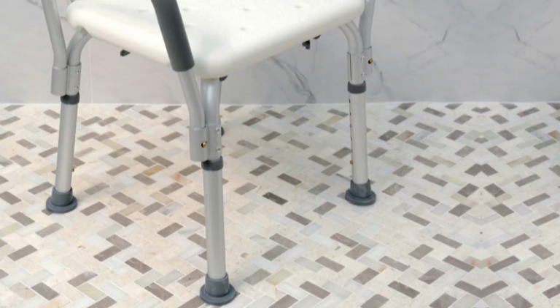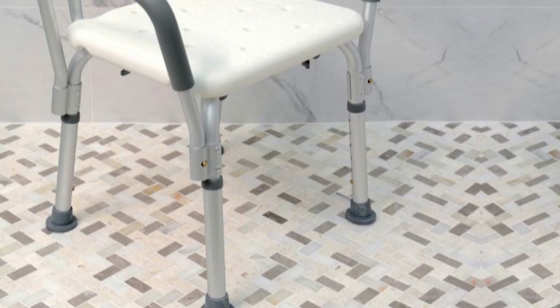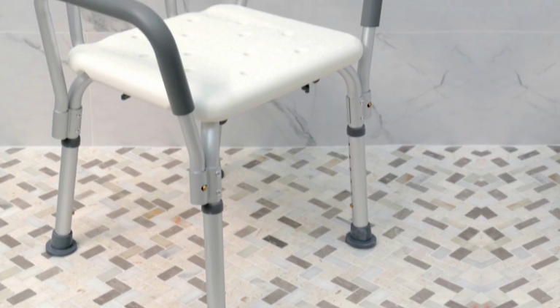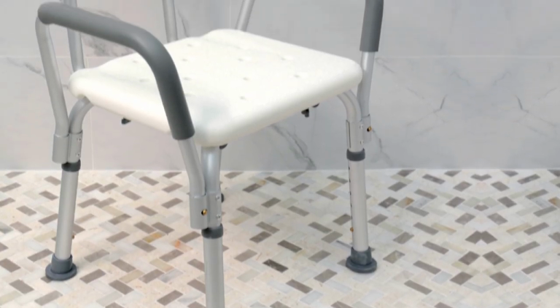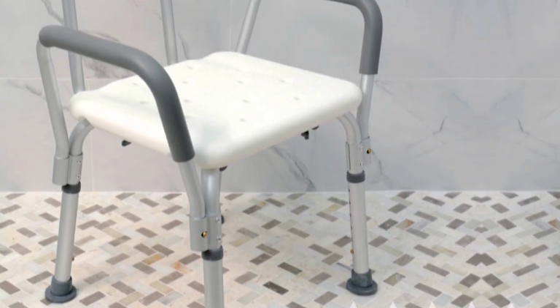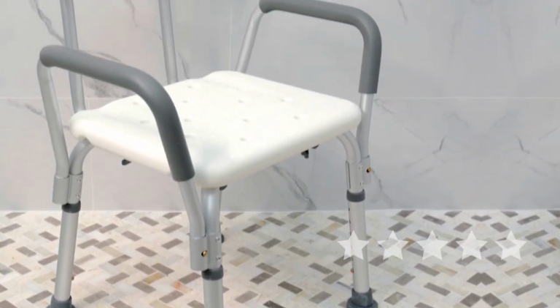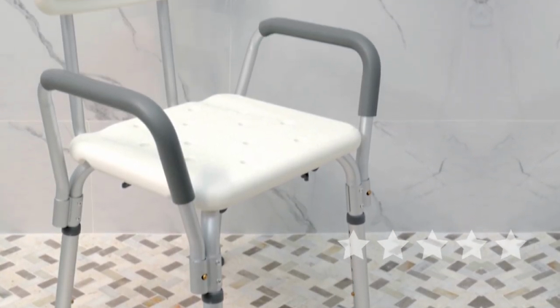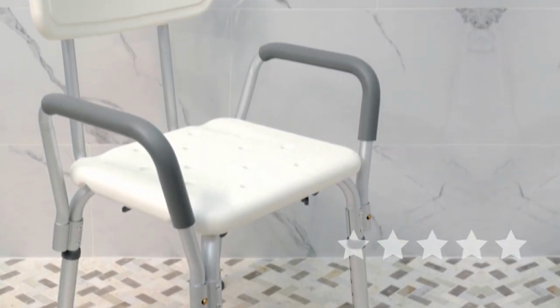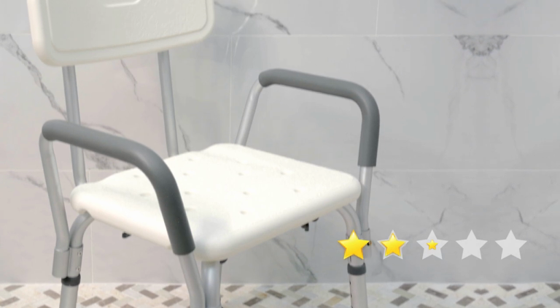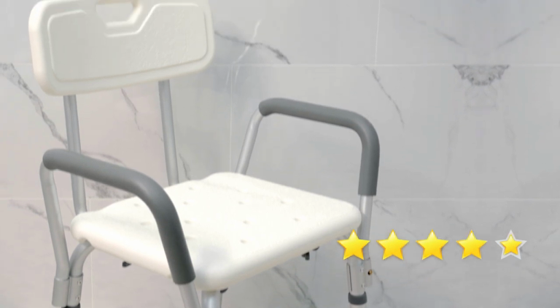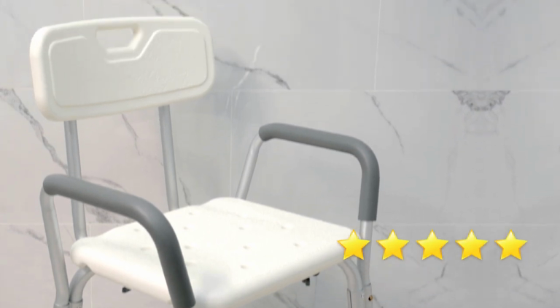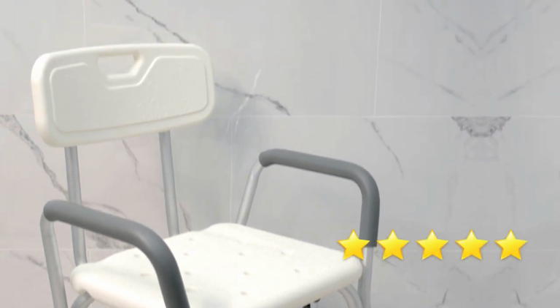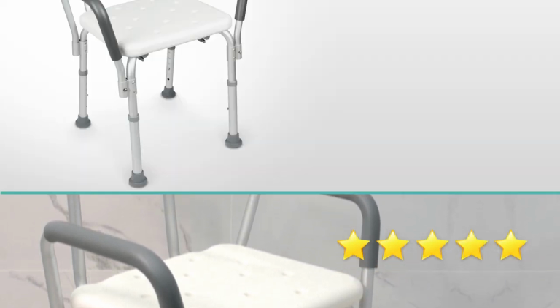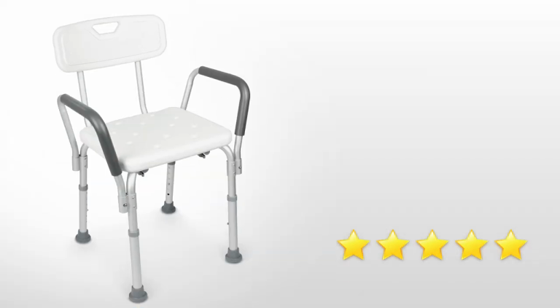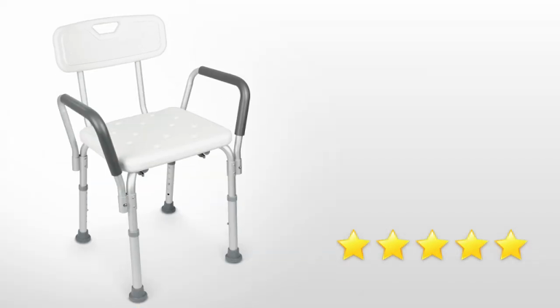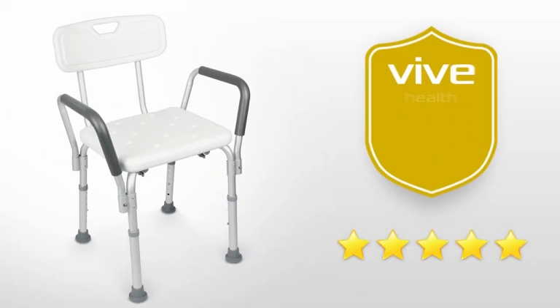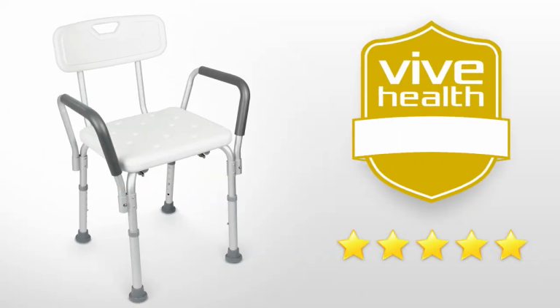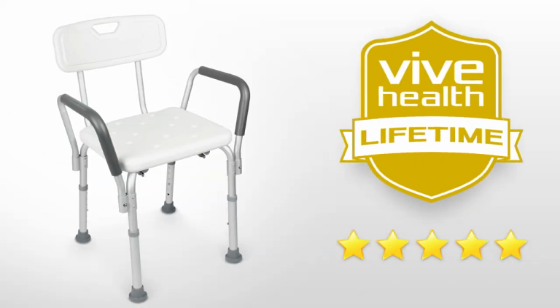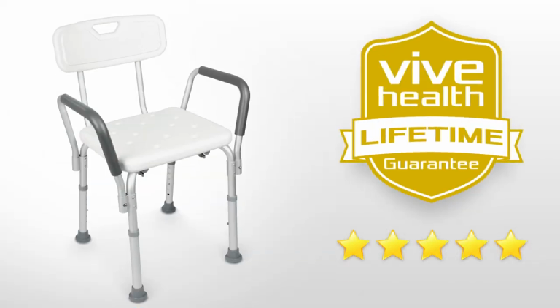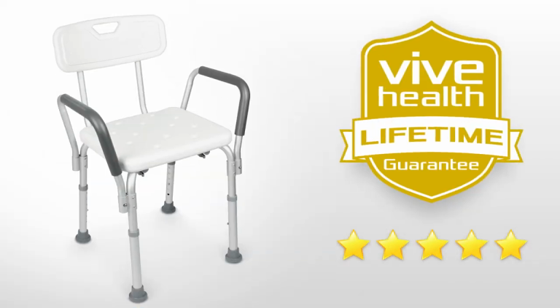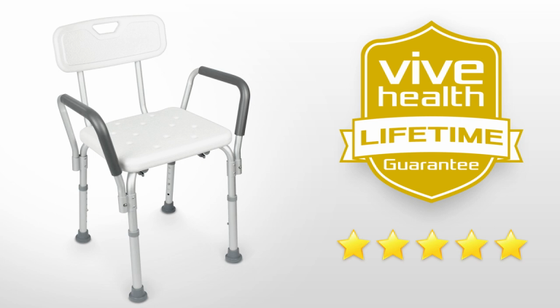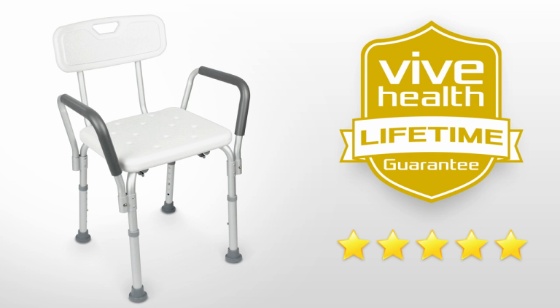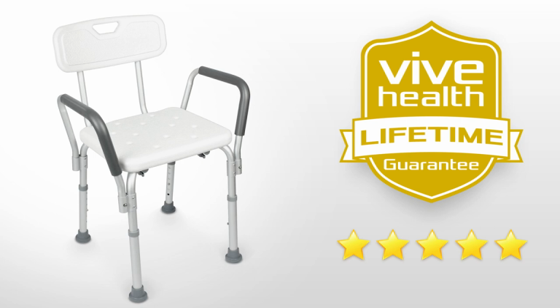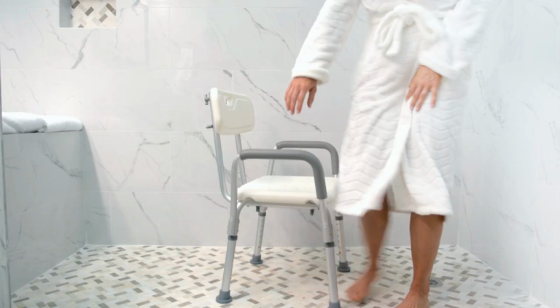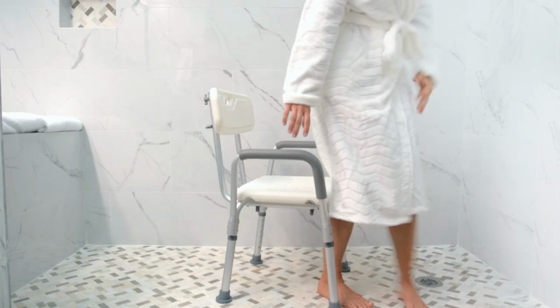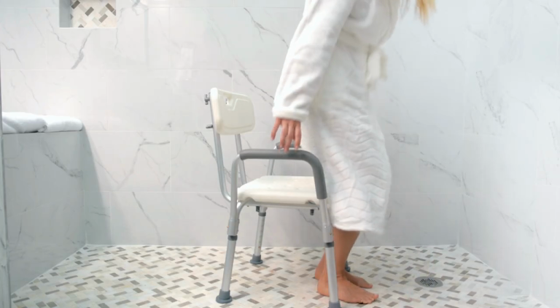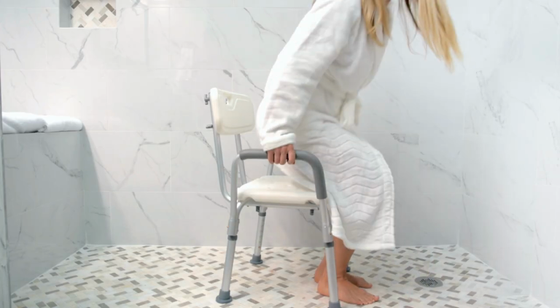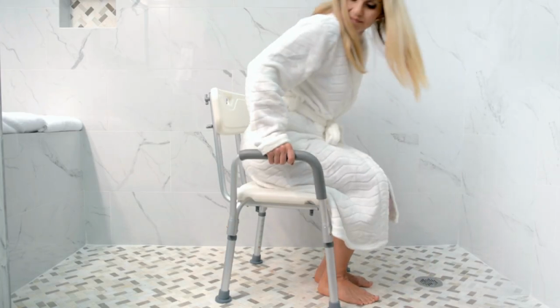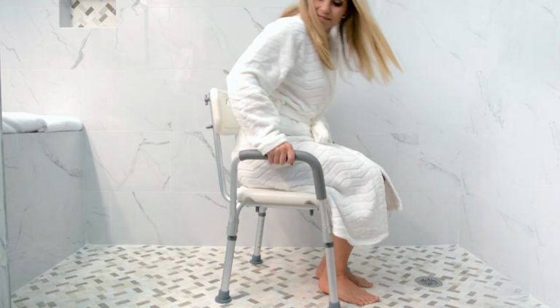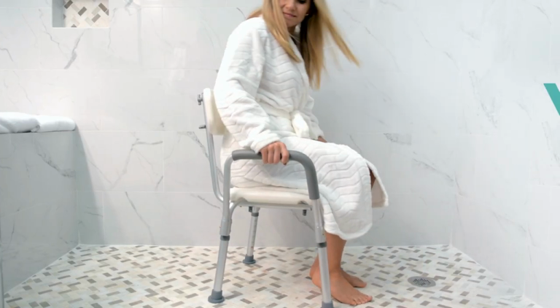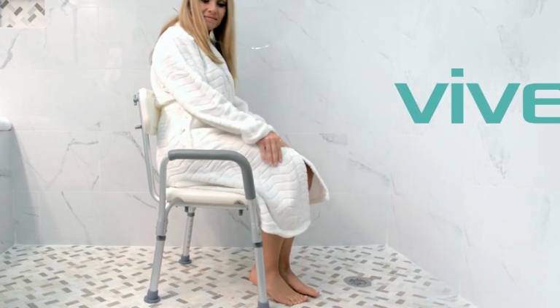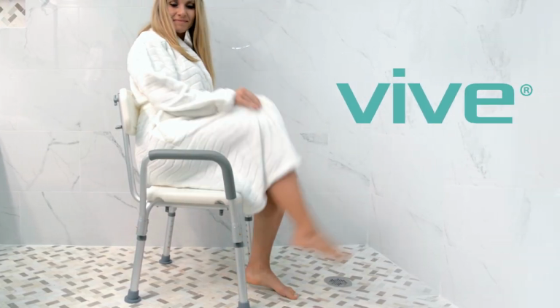The Shower Chair by Vive is trusted and proven. There are hundreds of 5-star reviews, plus it's backed by an unconditional lifetime guarantee. You can't beat that anywhere! So confidently order your chair now for hassle-free shower safety.